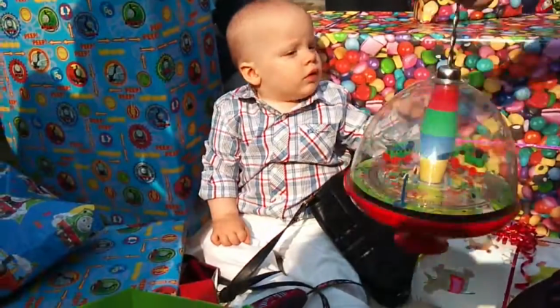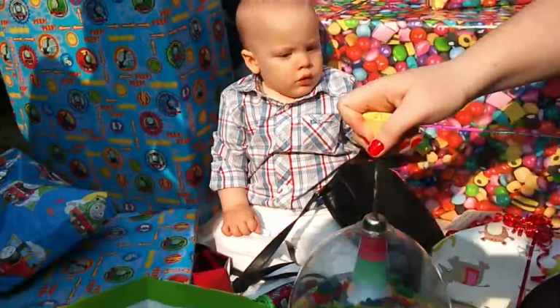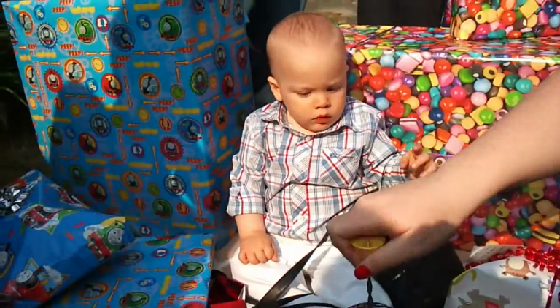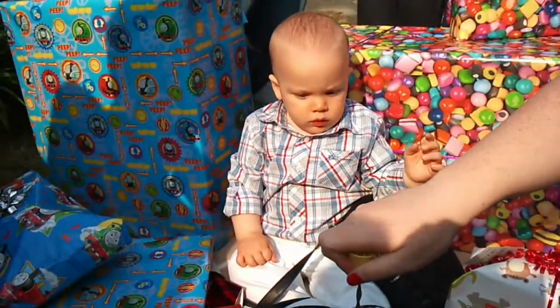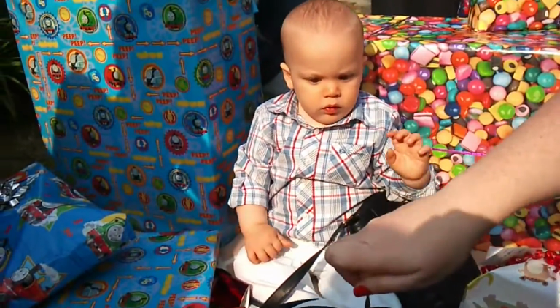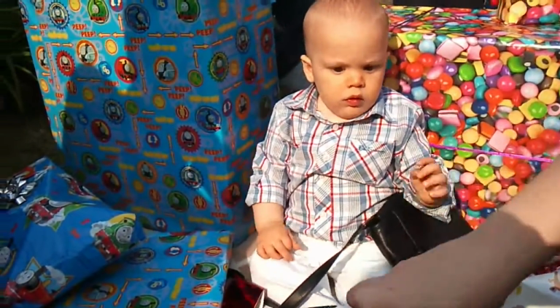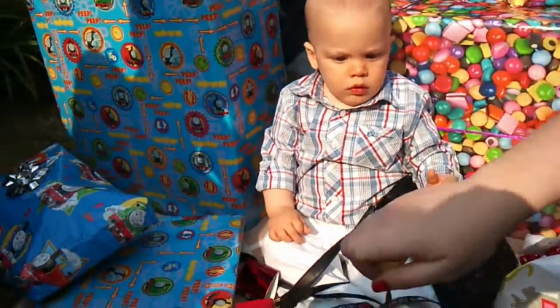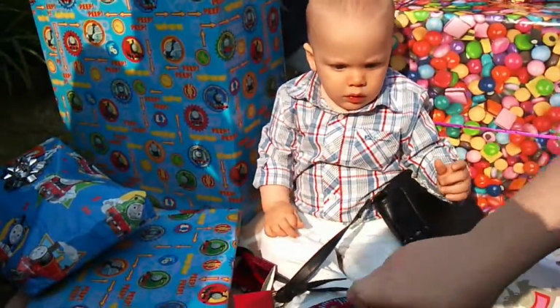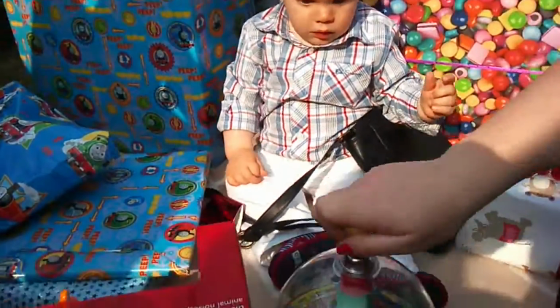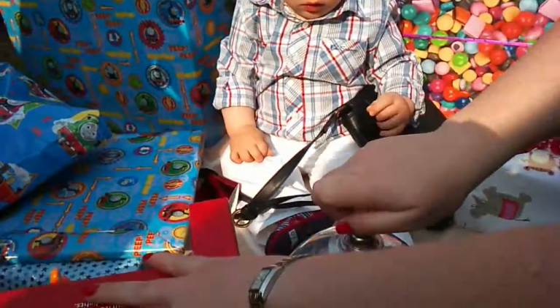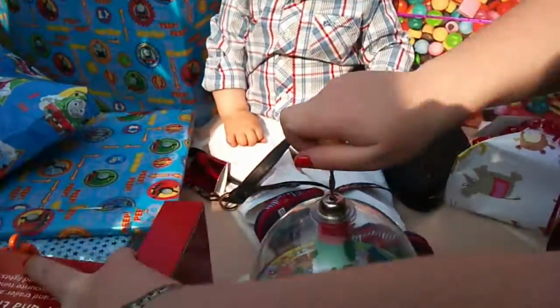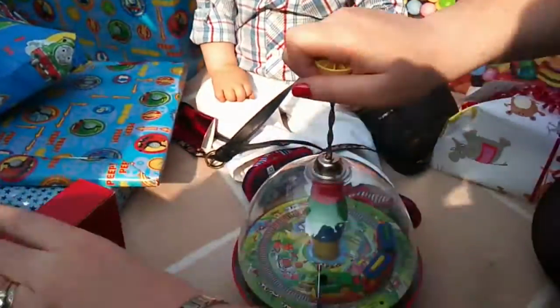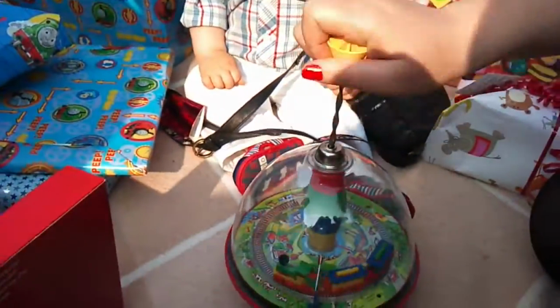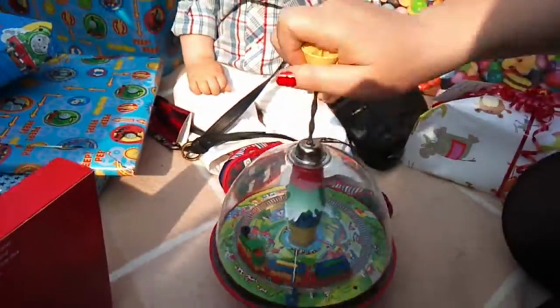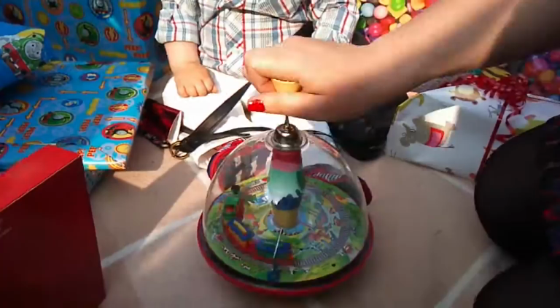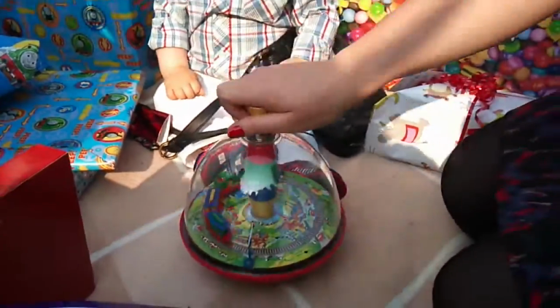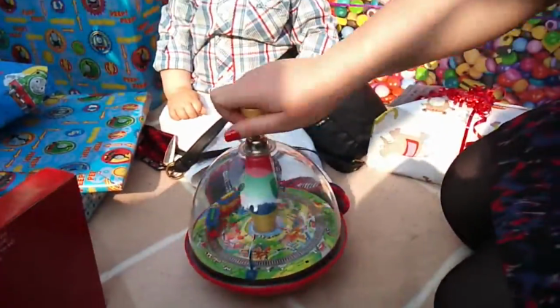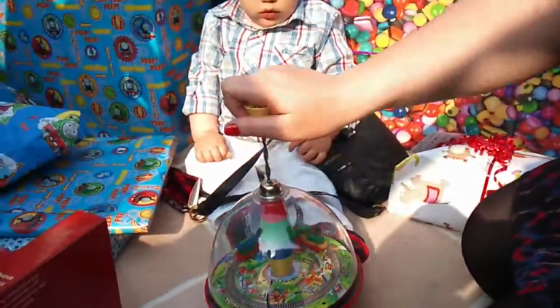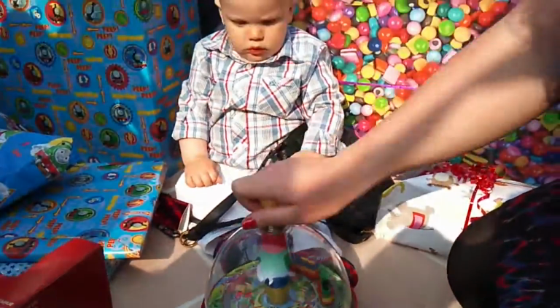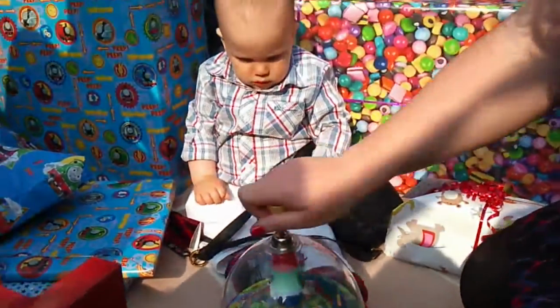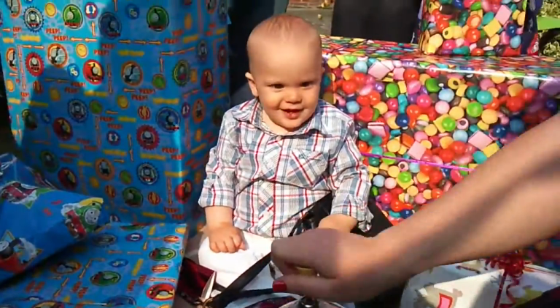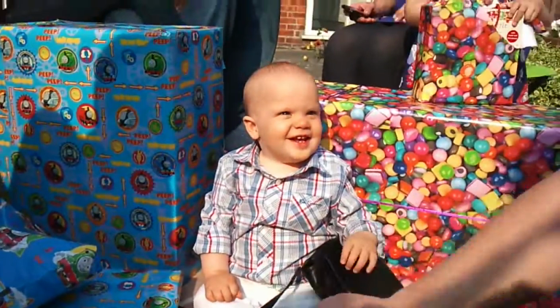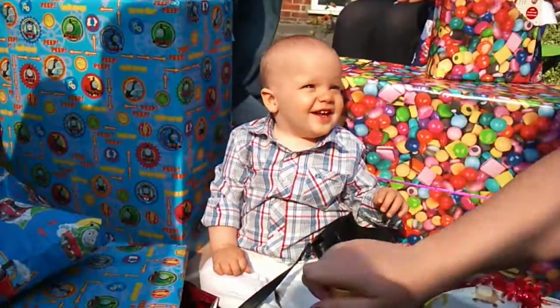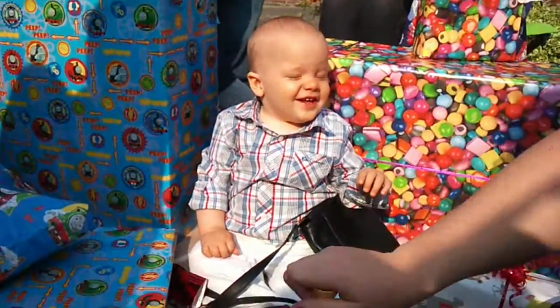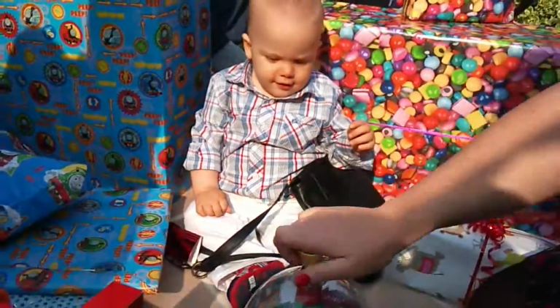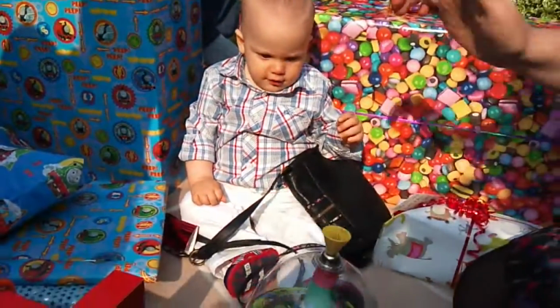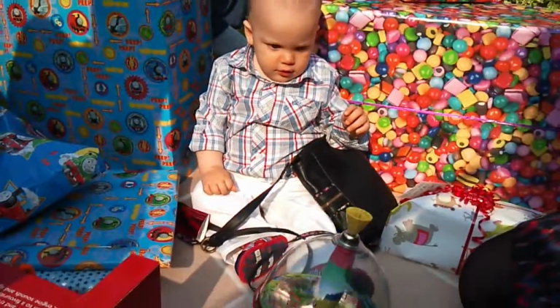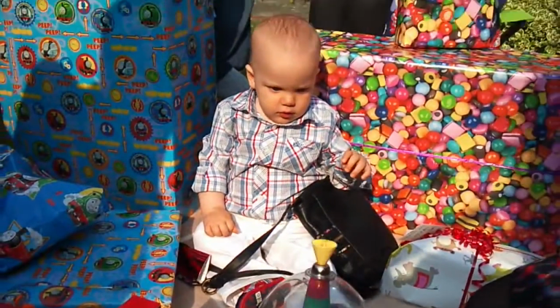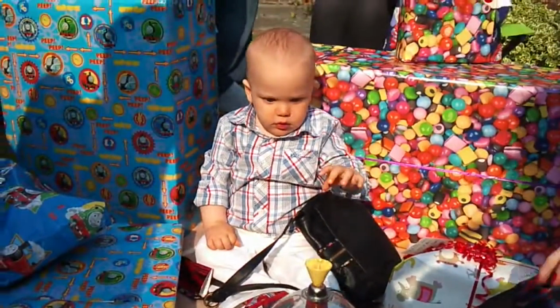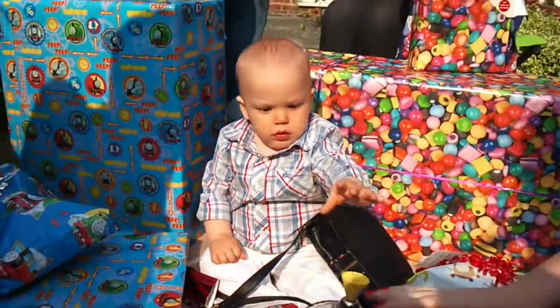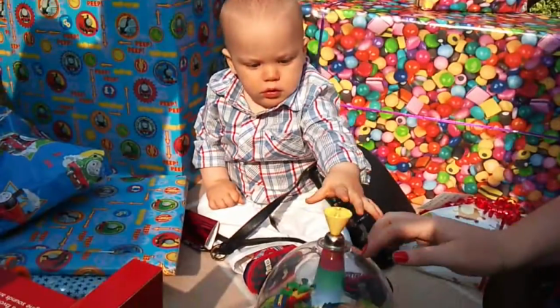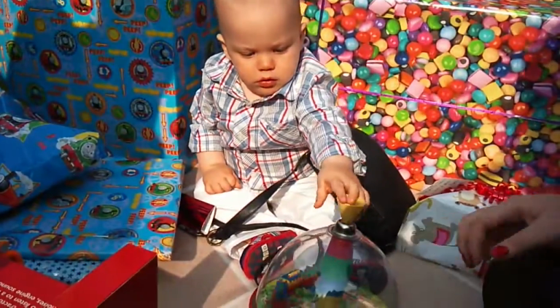Wow. I'm going to get her on there for a second. Look at that, Will. Oh, yeah. Wow.